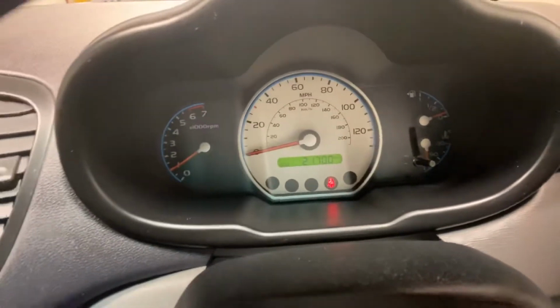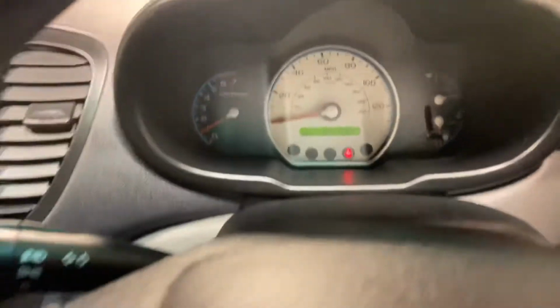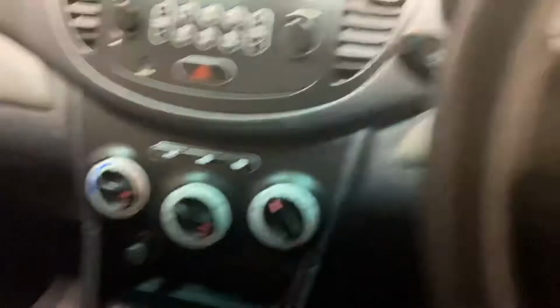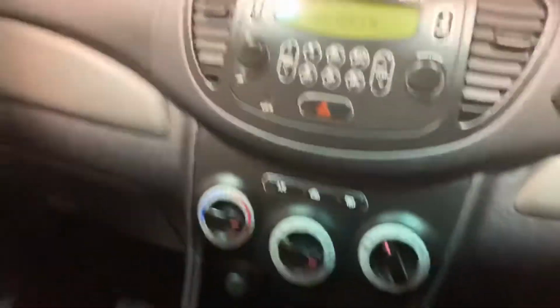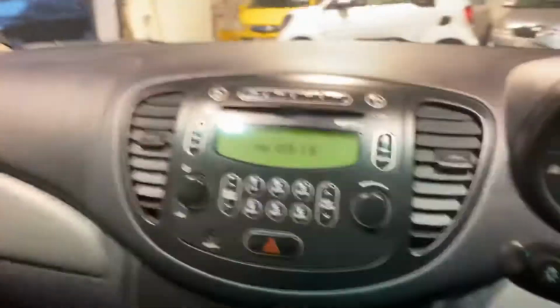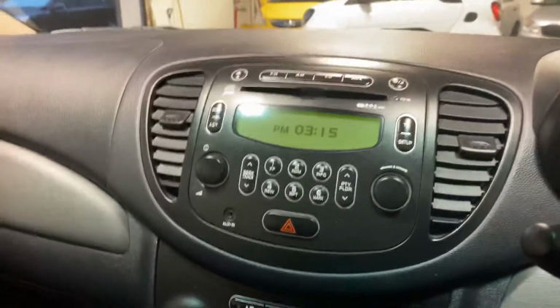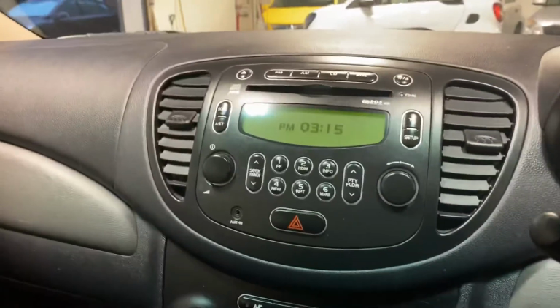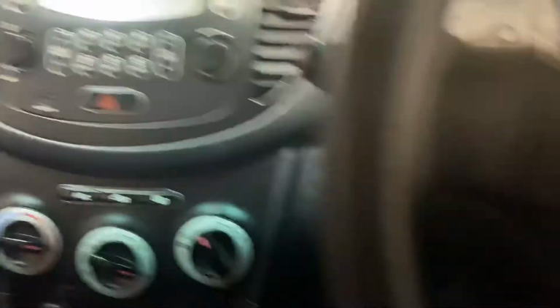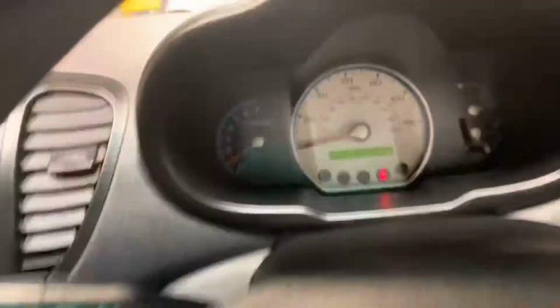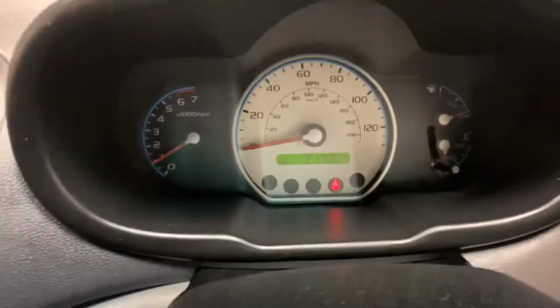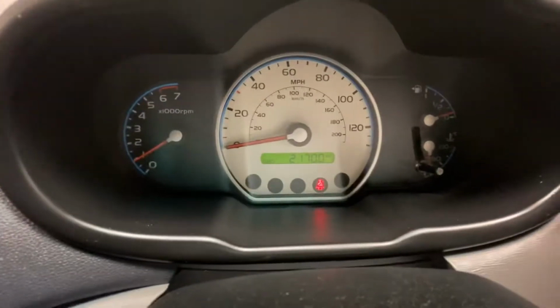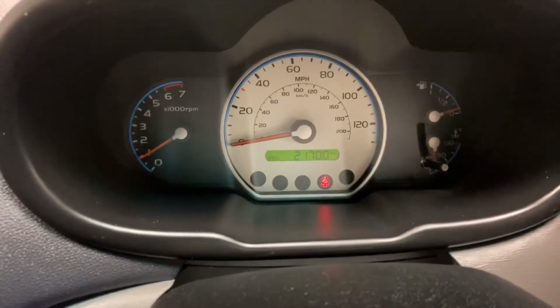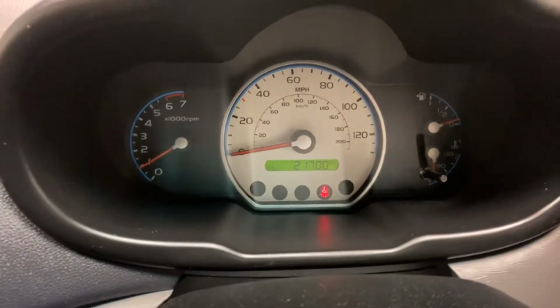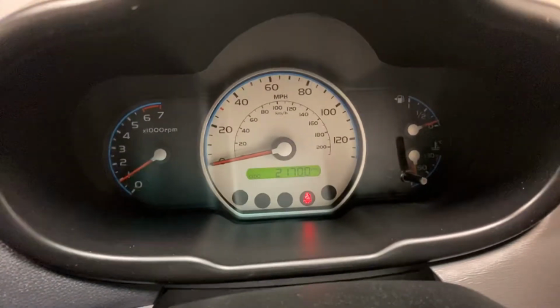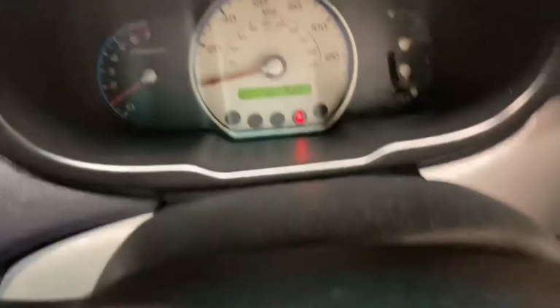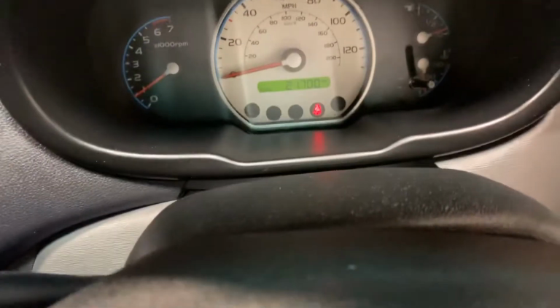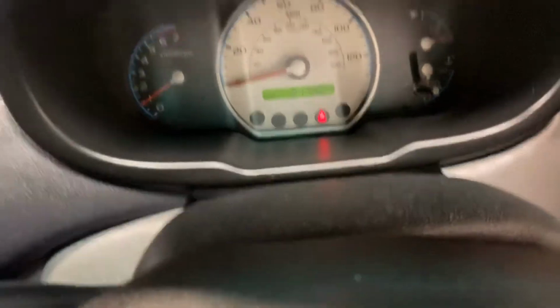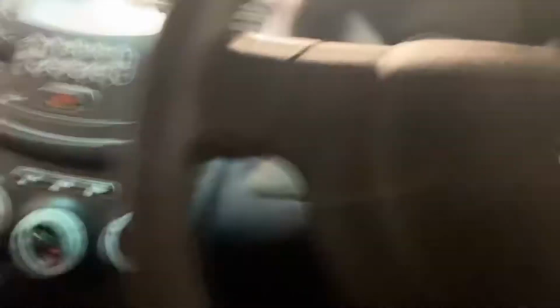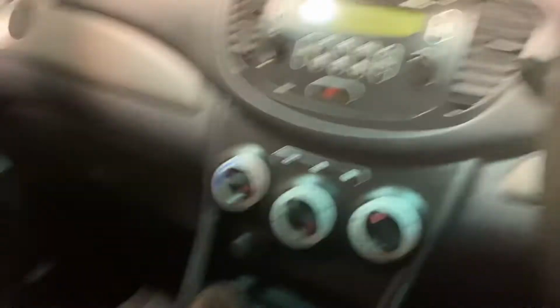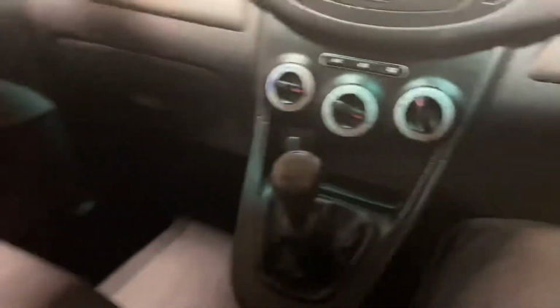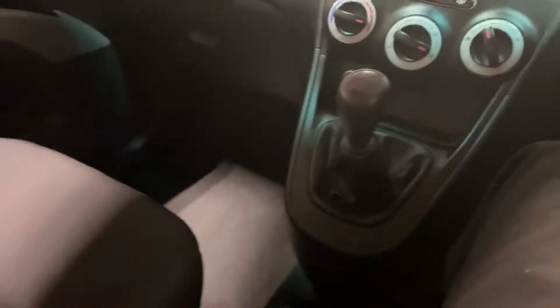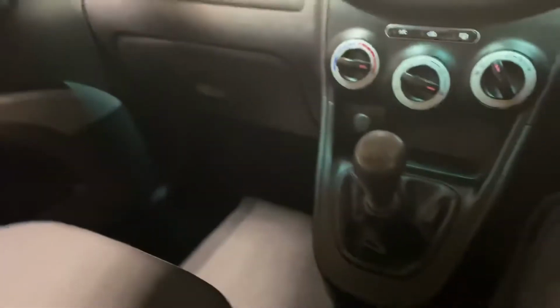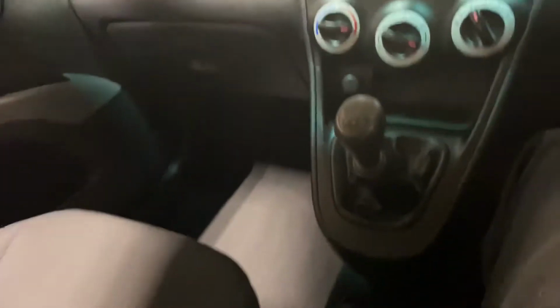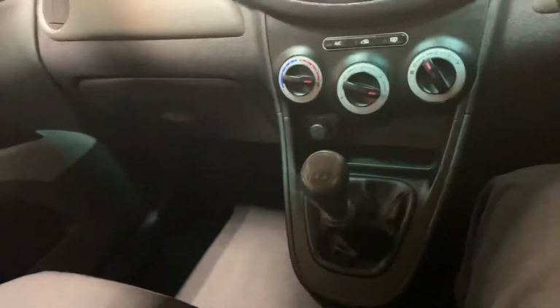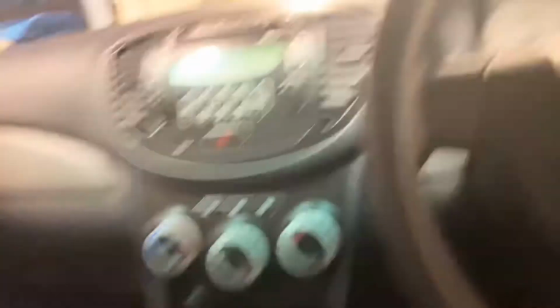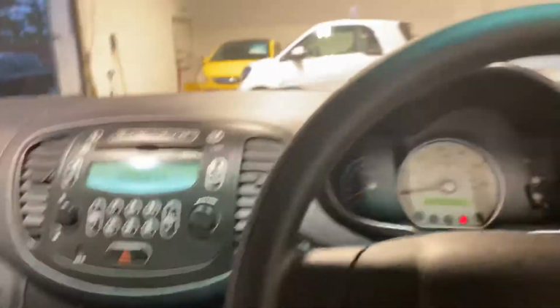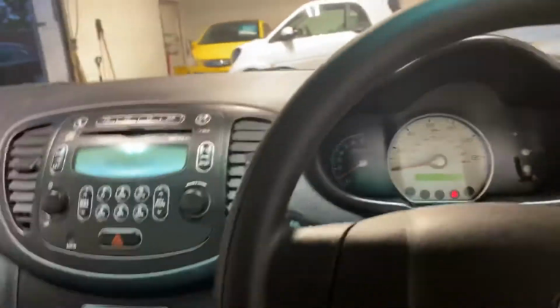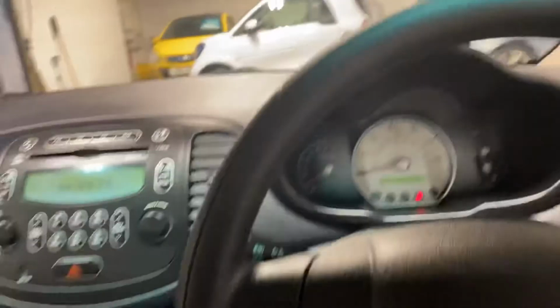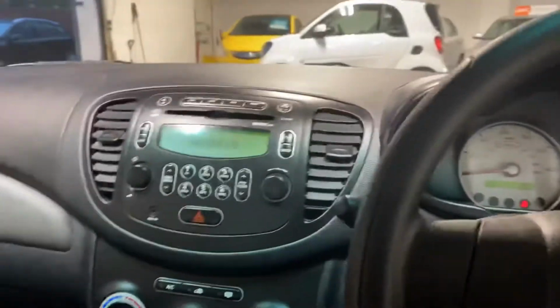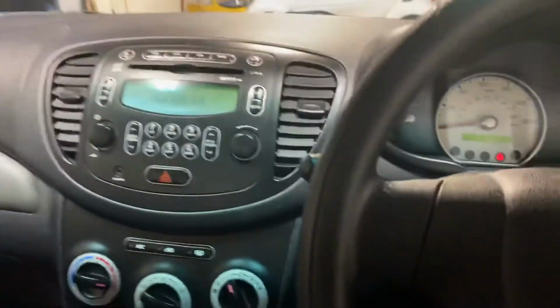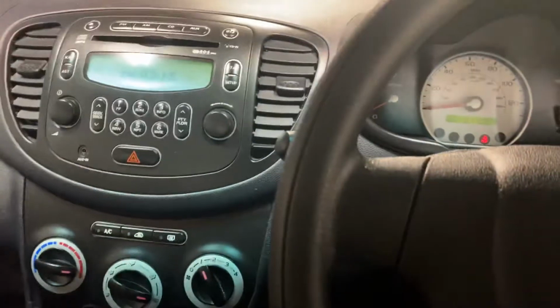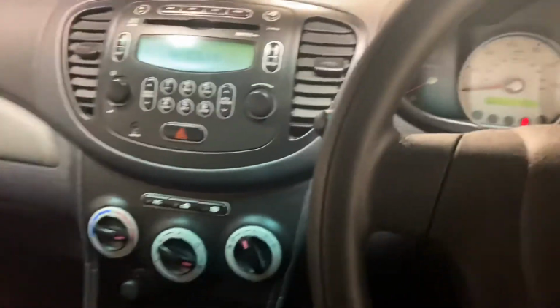It's got the air conditioning, got the CD player. There's the mileage — there are no warning lights or anything in this car. Just a nice wee car. It'll just do somebody as a first car, or just somebody who wants to keep their running costs down.